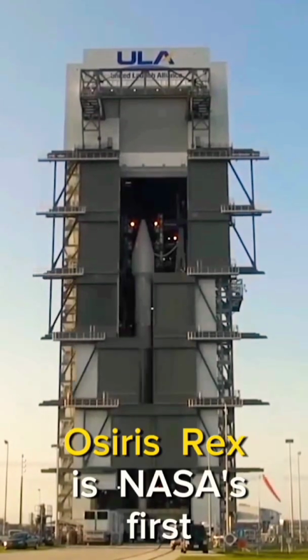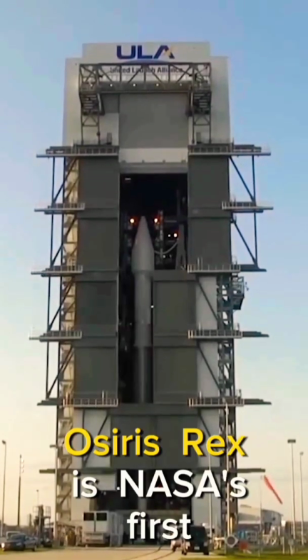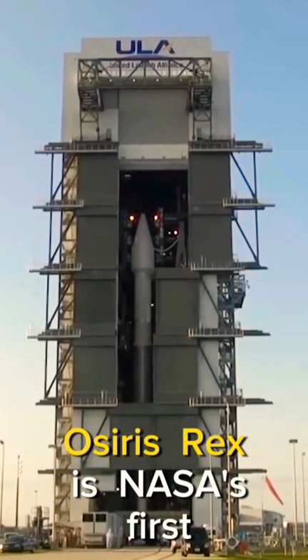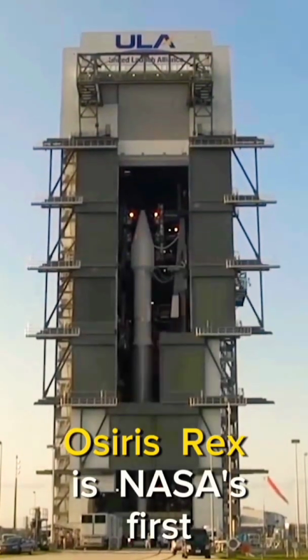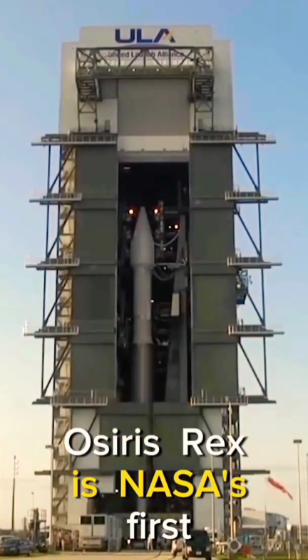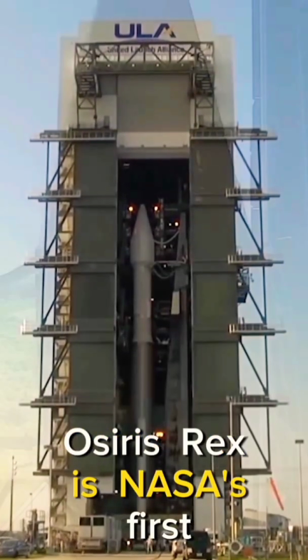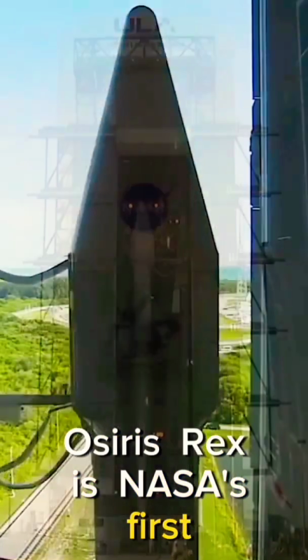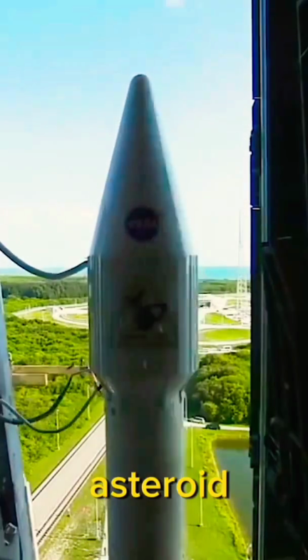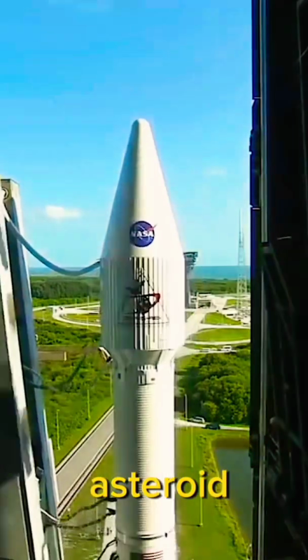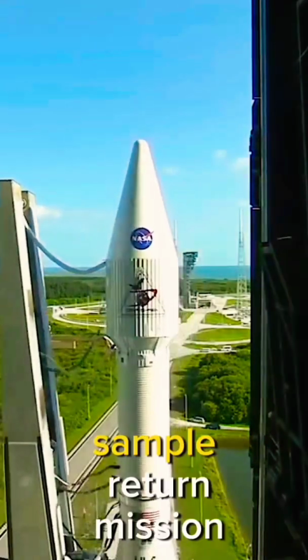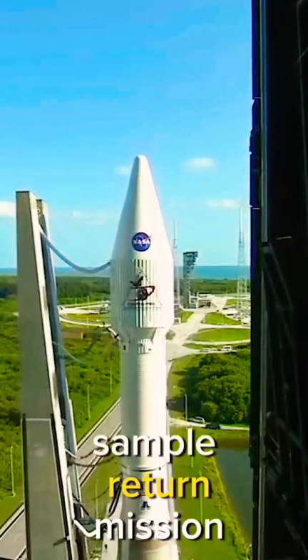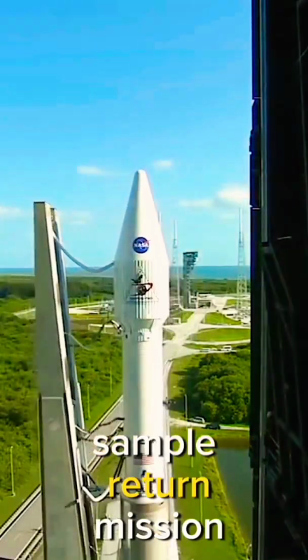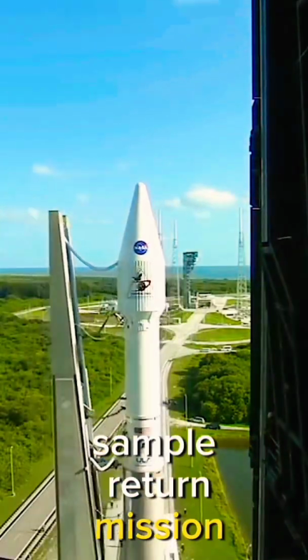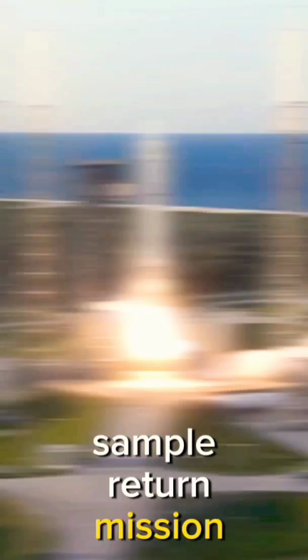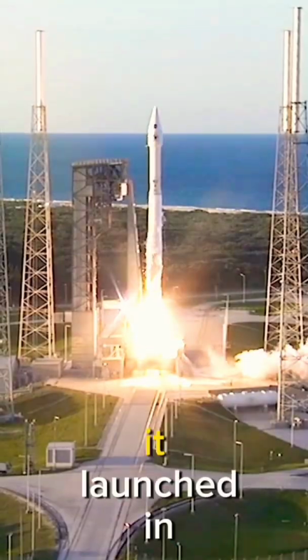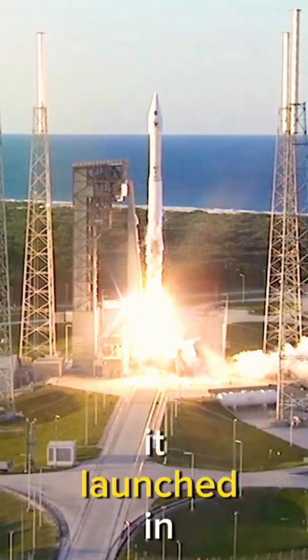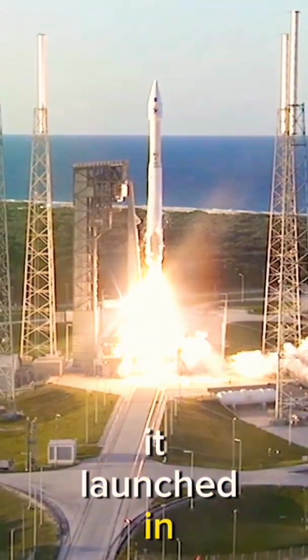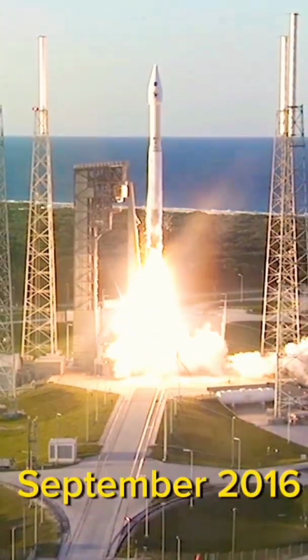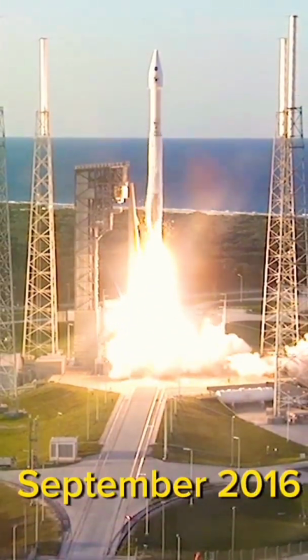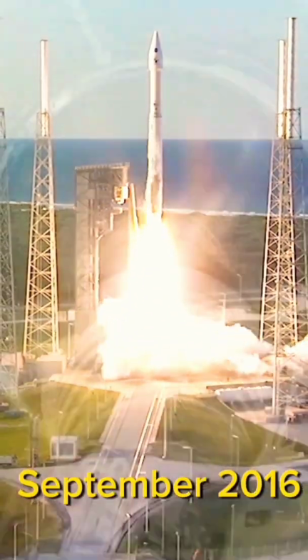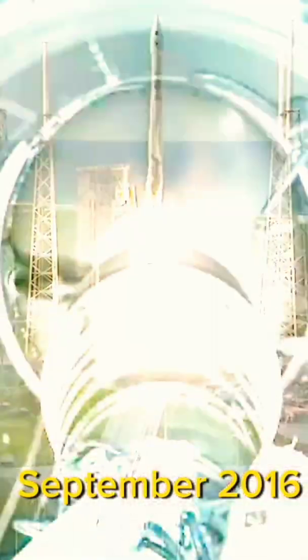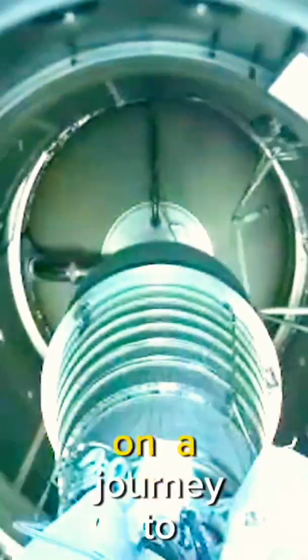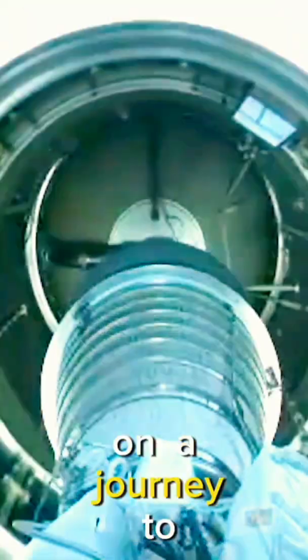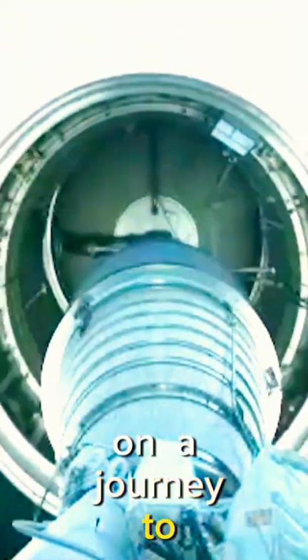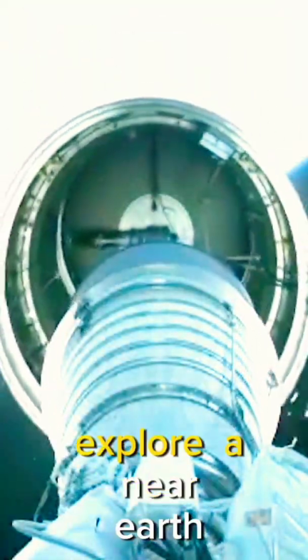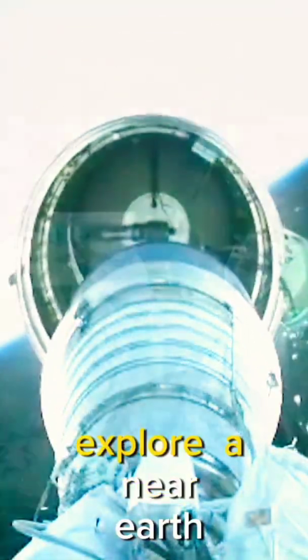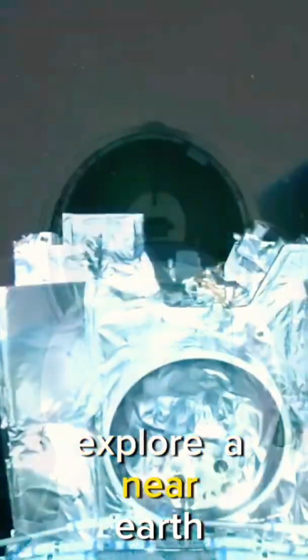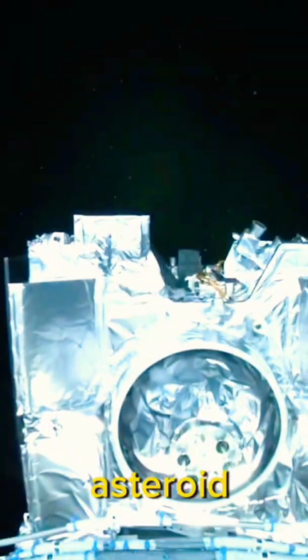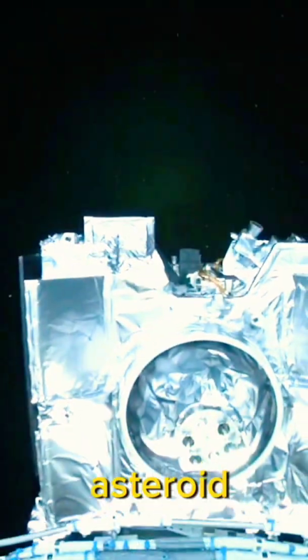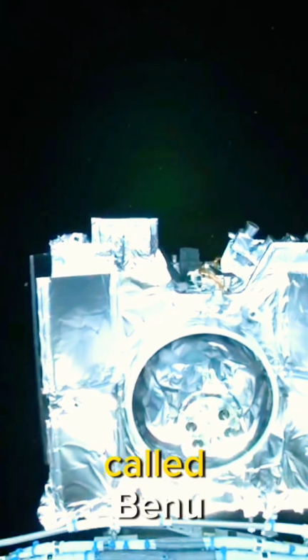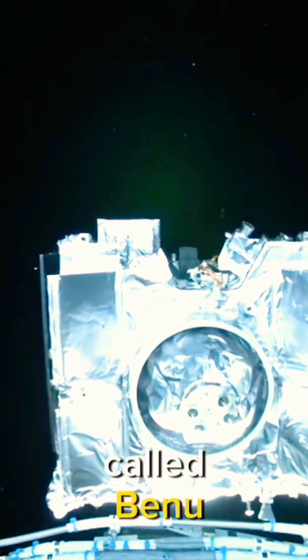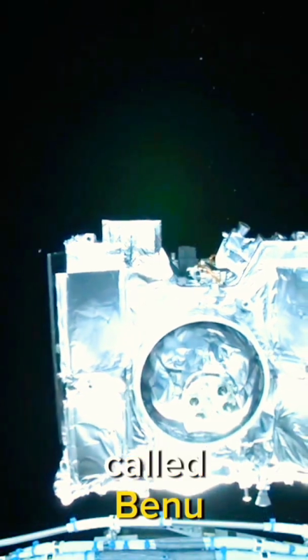OSIRIS-REx is NASA's first asteroid sample return mission. It launched in September 2016 on a journey to explore a near-Earth asteroid called Bennu.